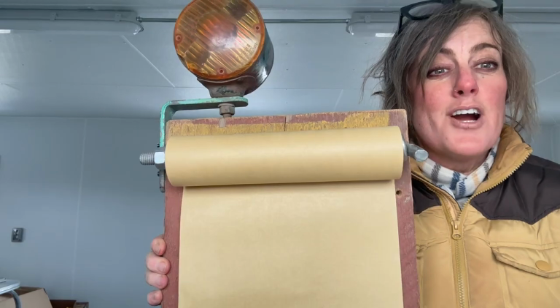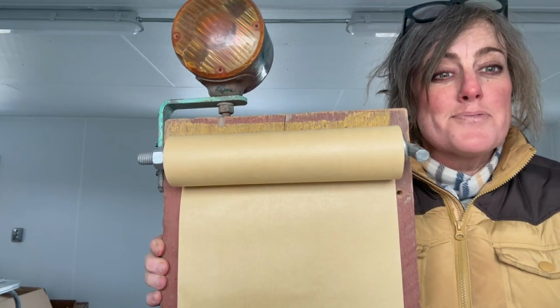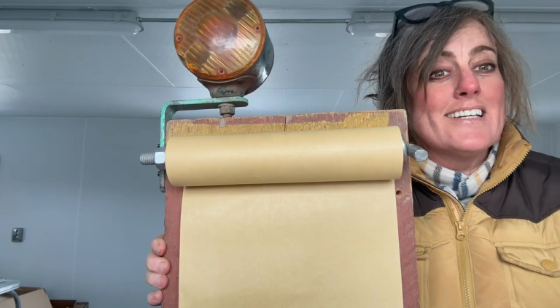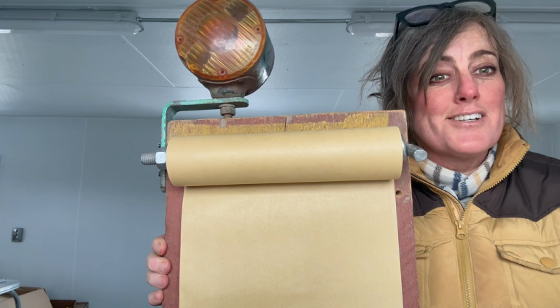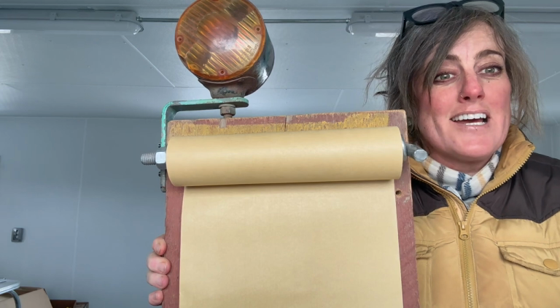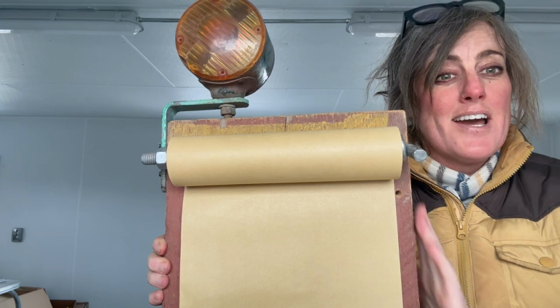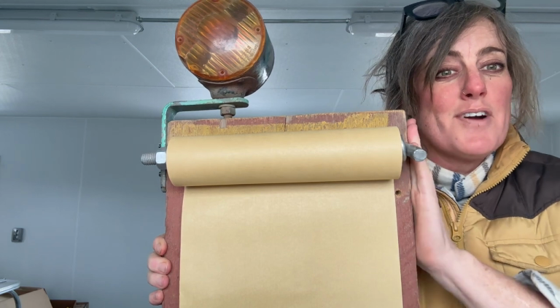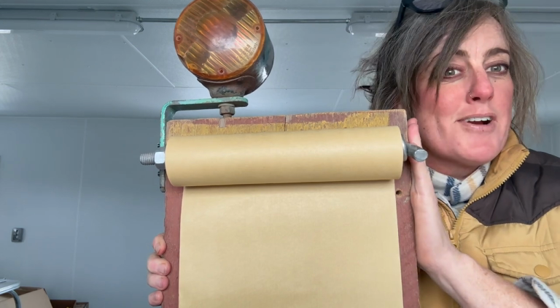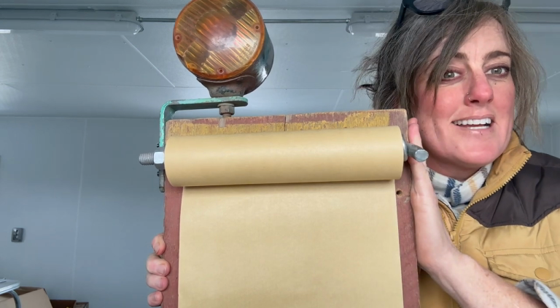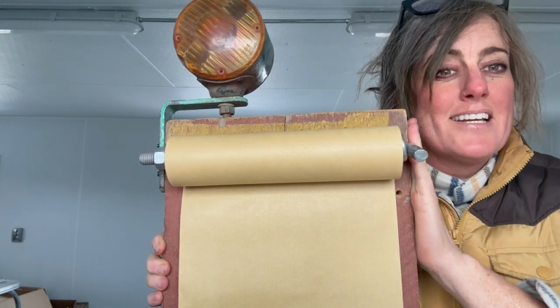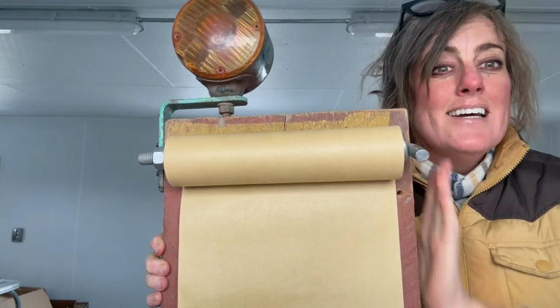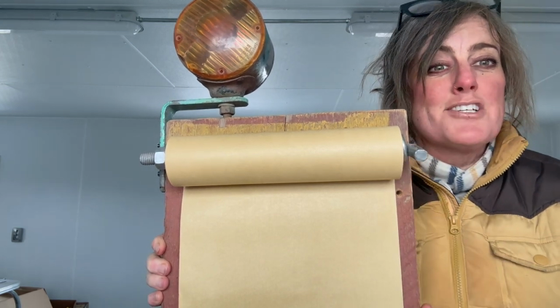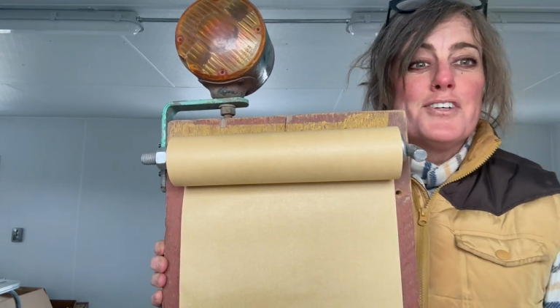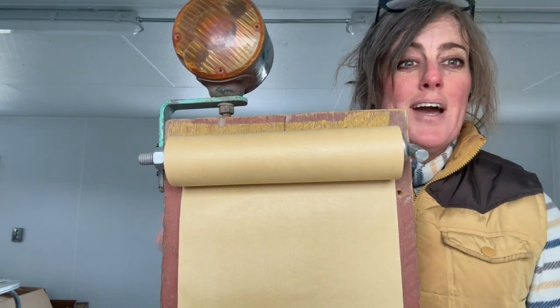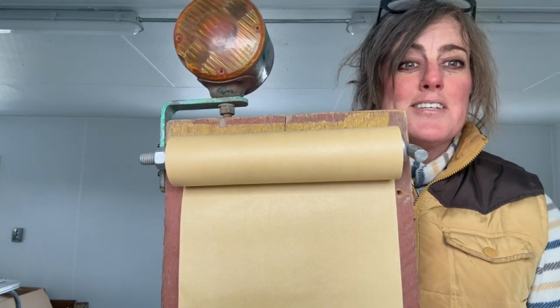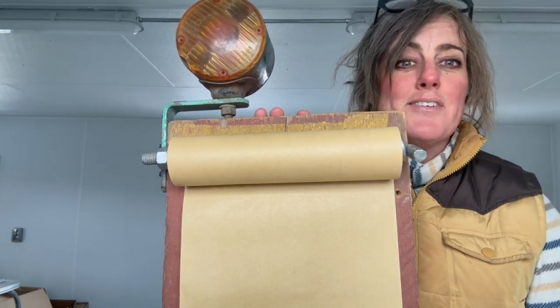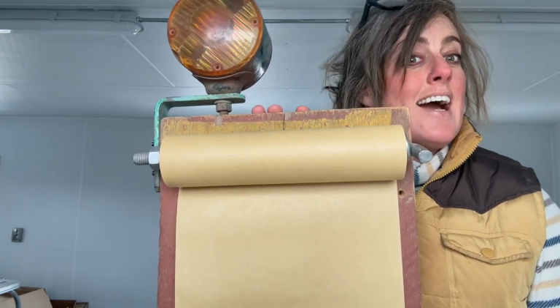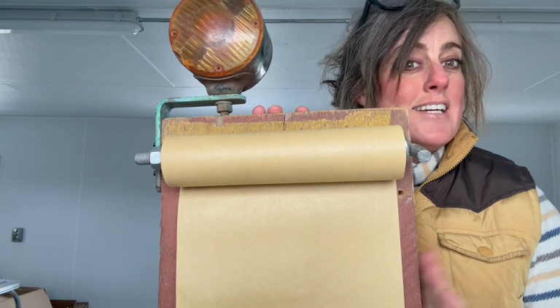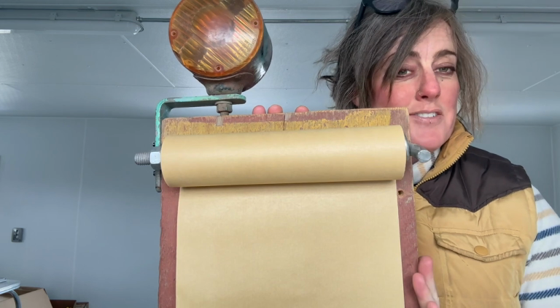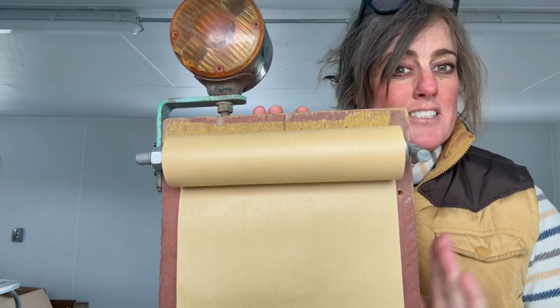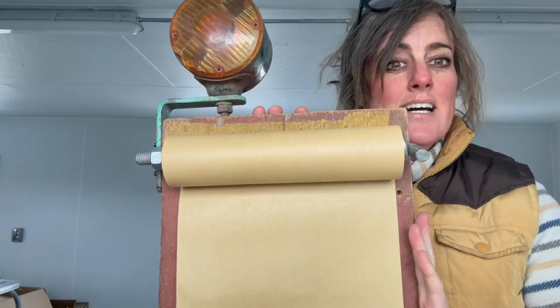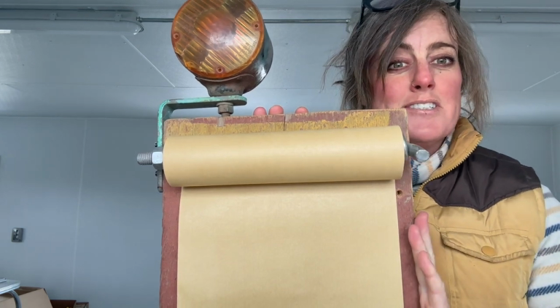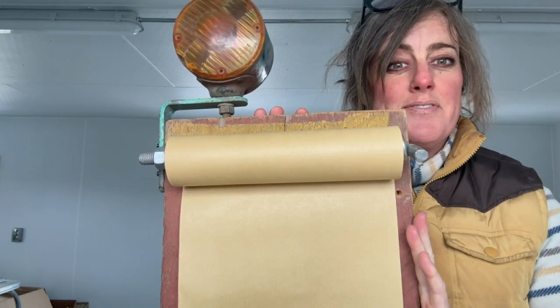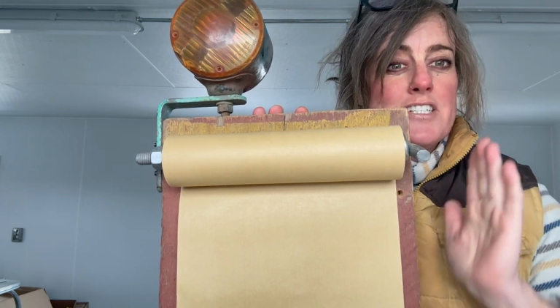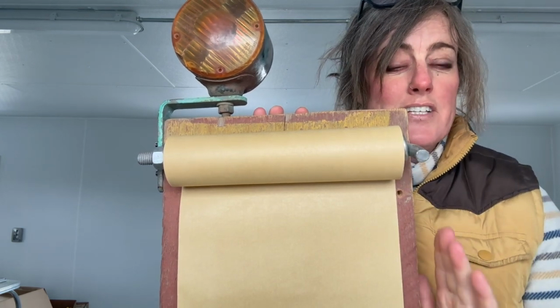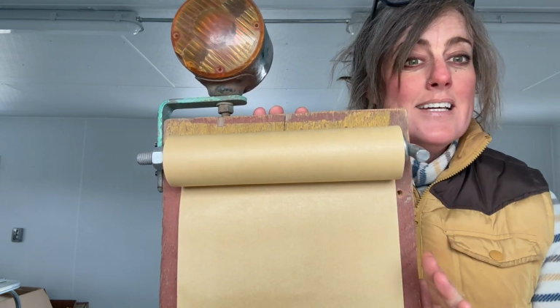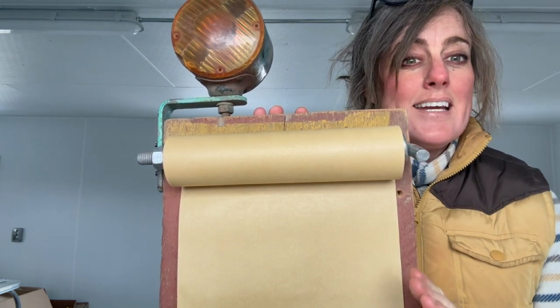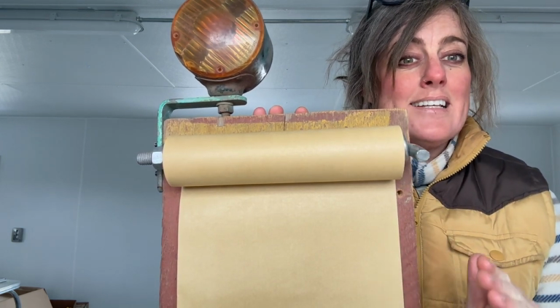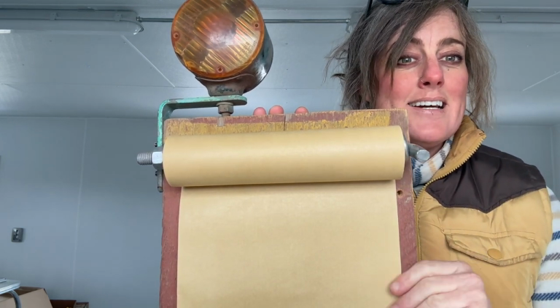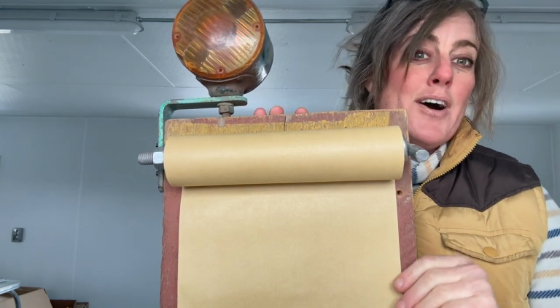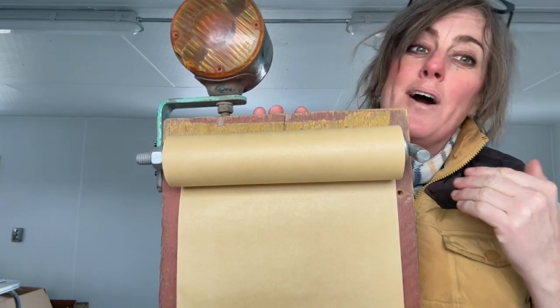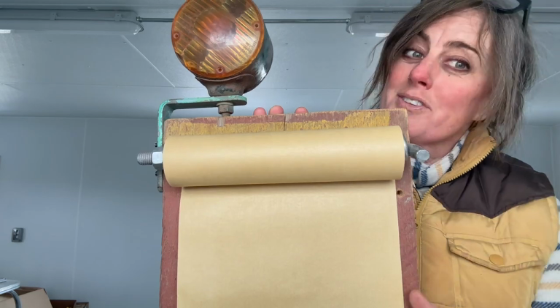Farmers markets are coming up — do you have your farmers market signs ready? I'm going to show you how to make one. Over the years this is my favorite: it's sturdy and I'll walk you through it.